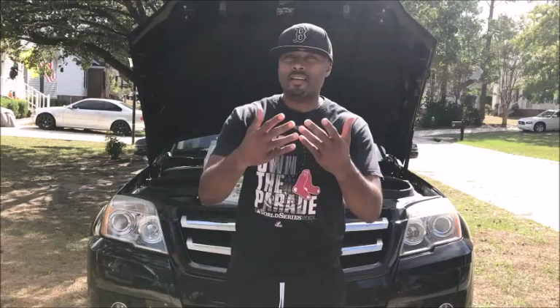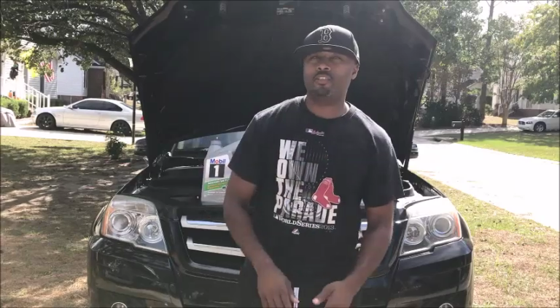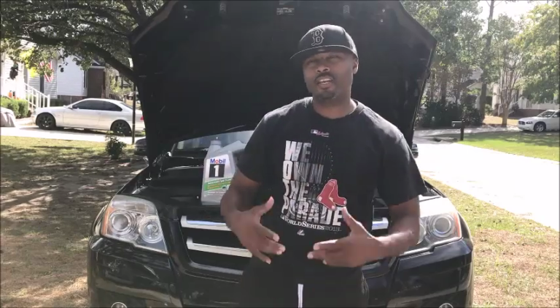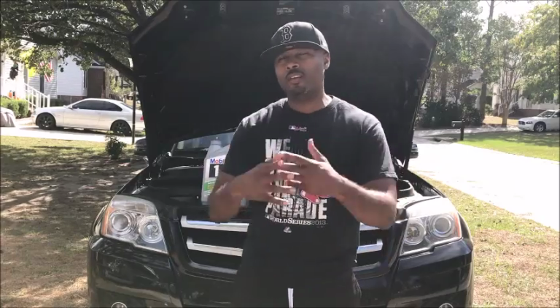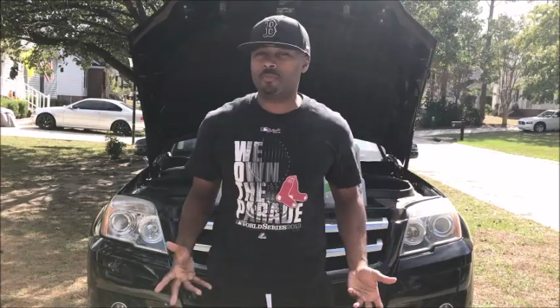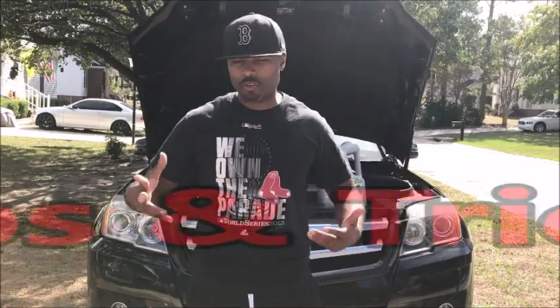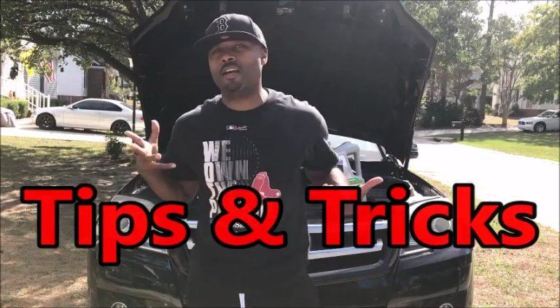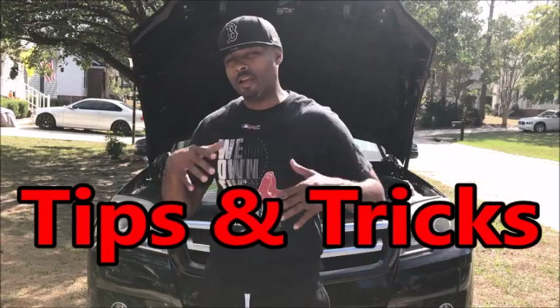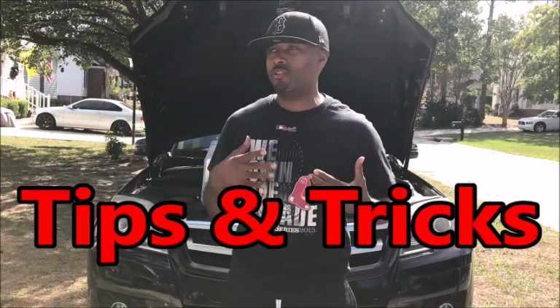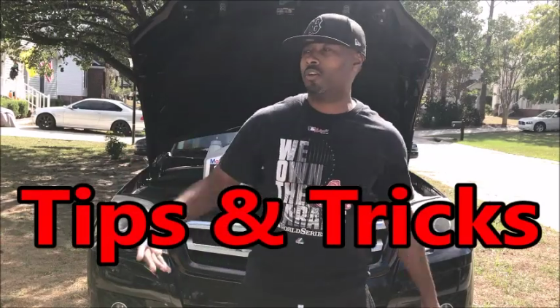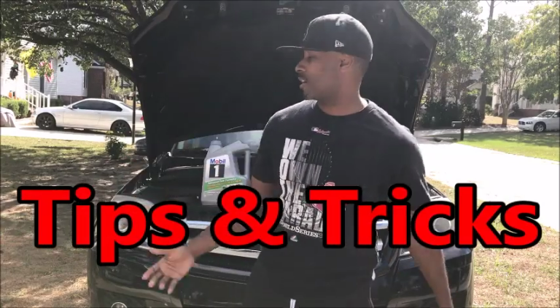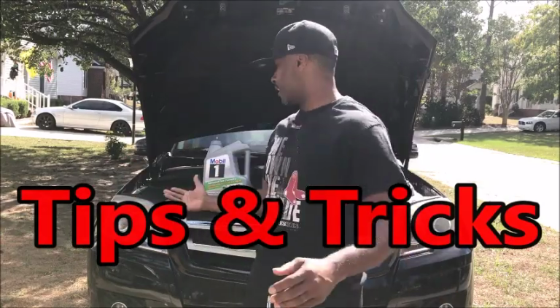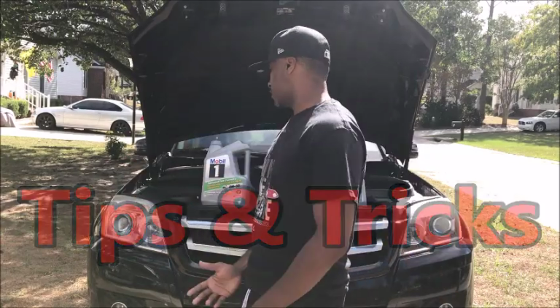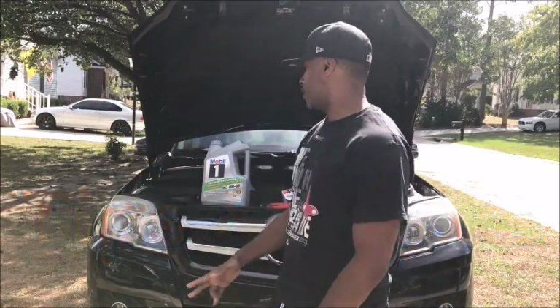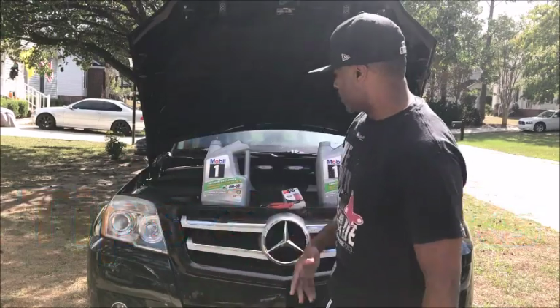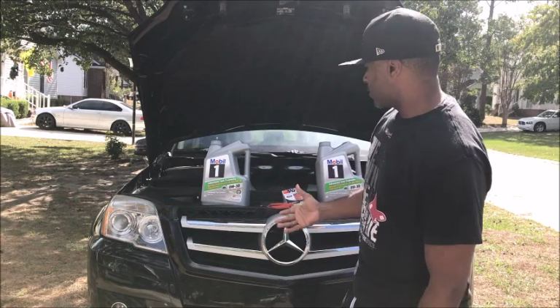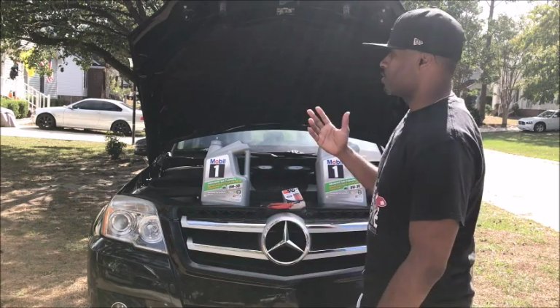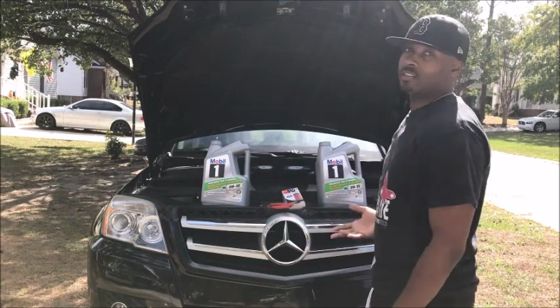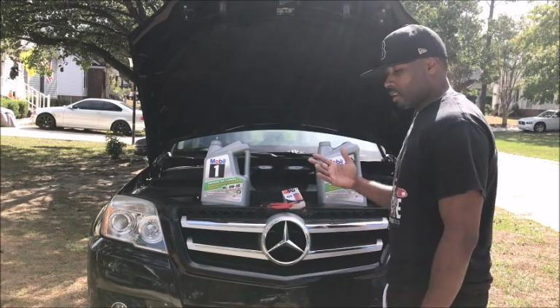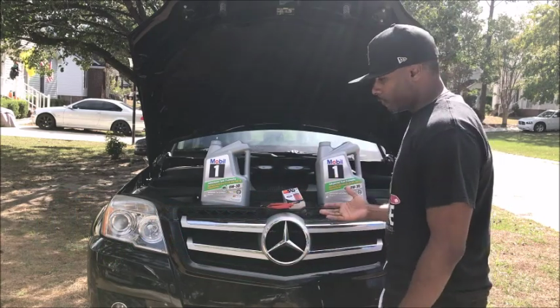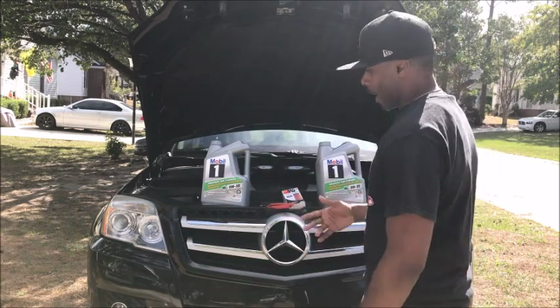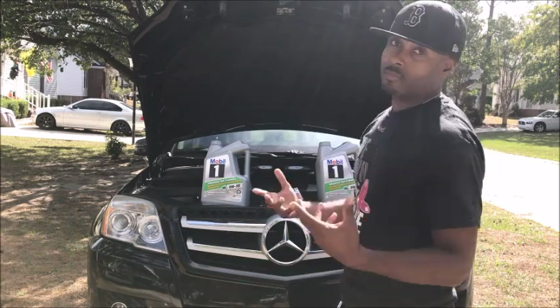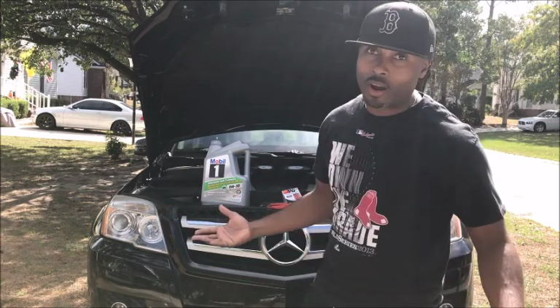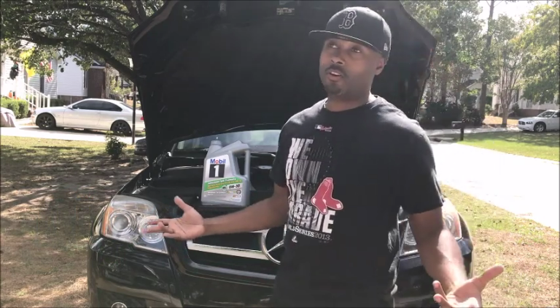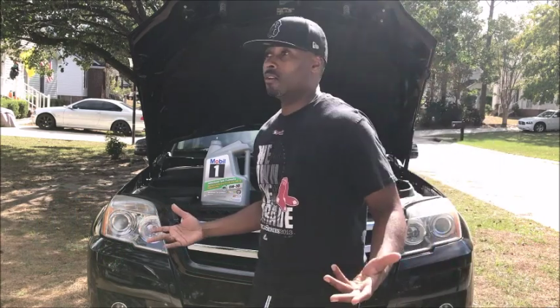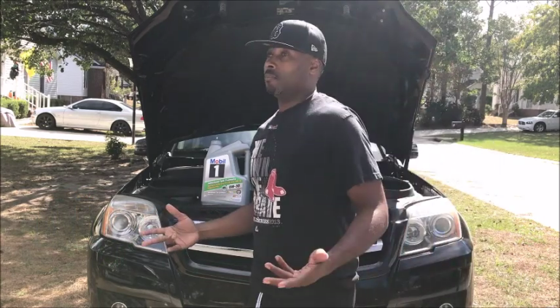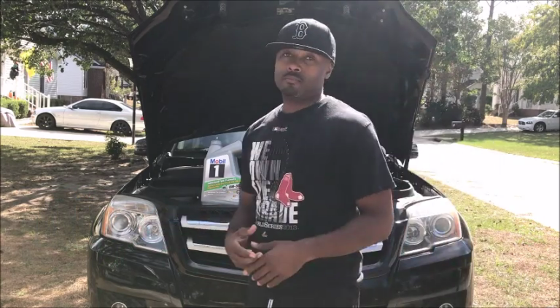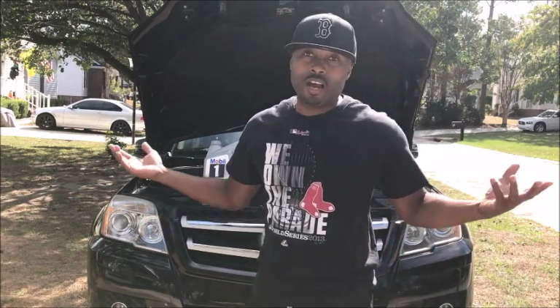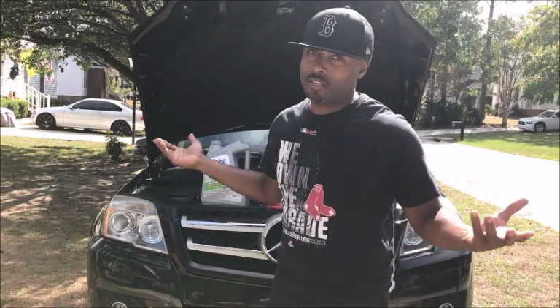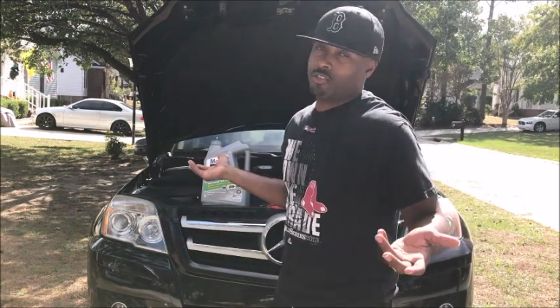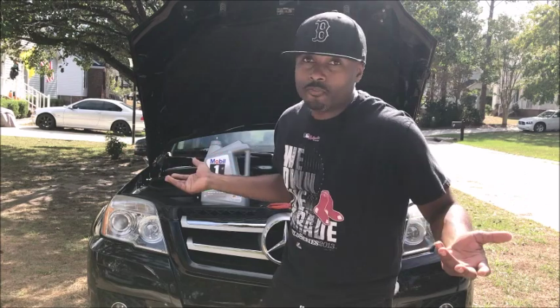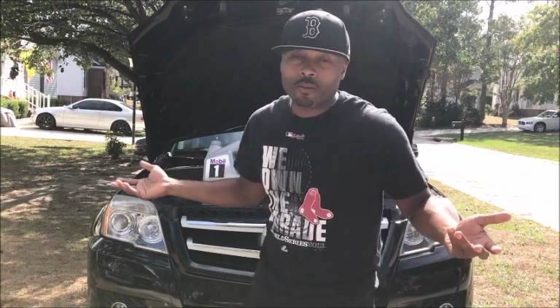Hey guys, how you doing? Desmond here with tips and tricks. And guys, I am actually working on my 2010 Mercedes-Benz GLK SUV — actually, it's my wife's car. She drives it all the time; I just pay for it.